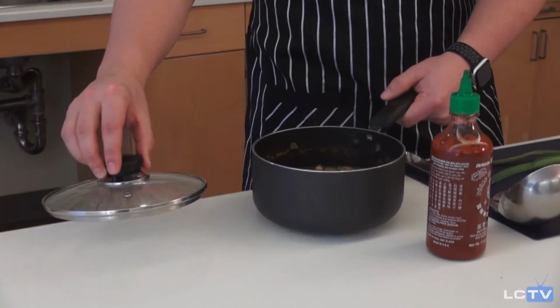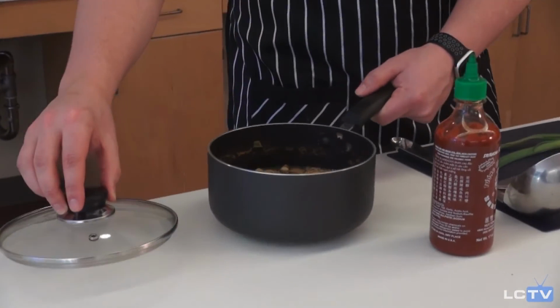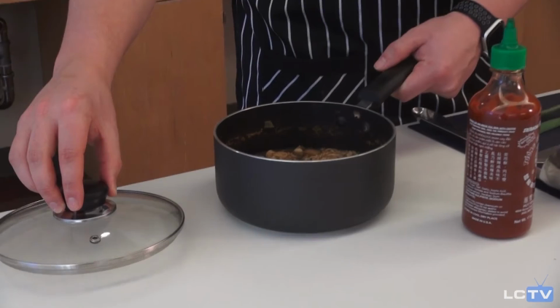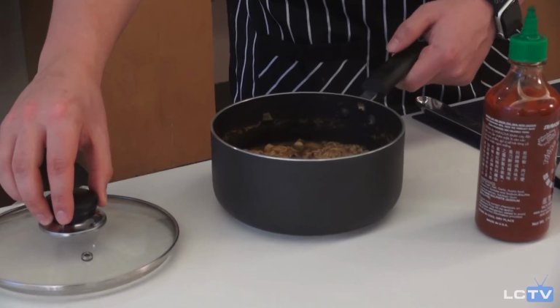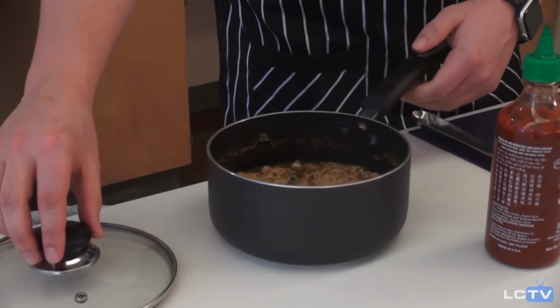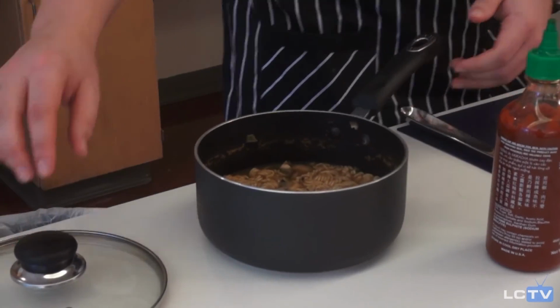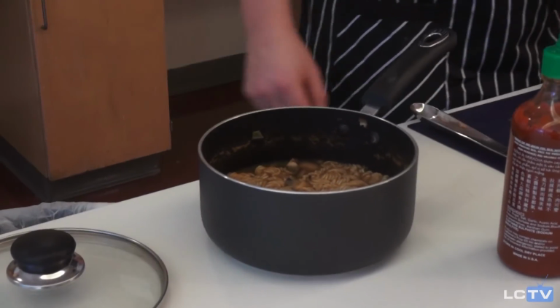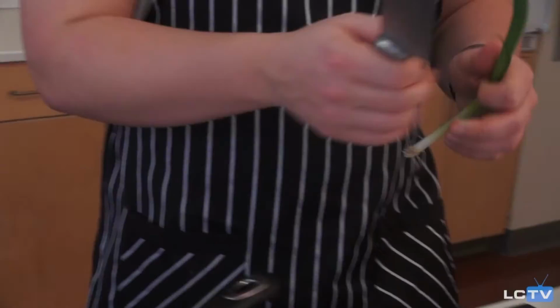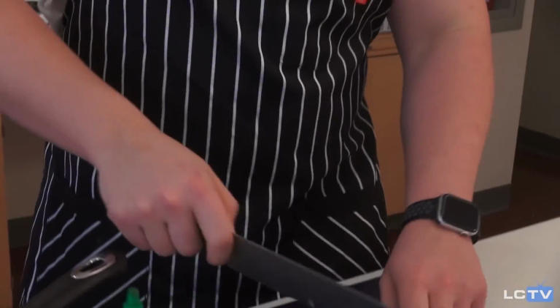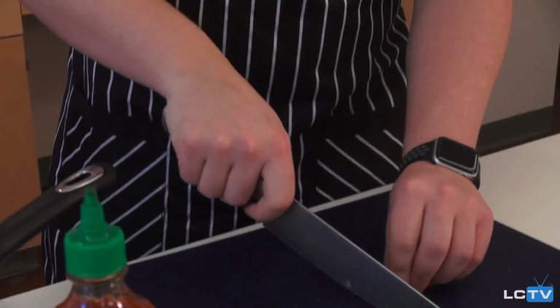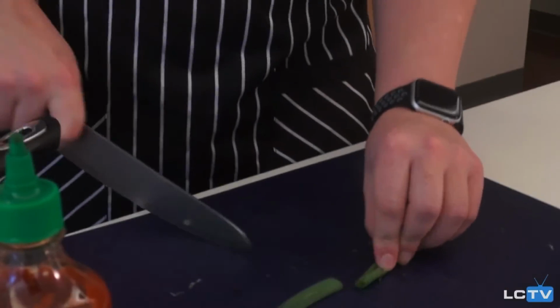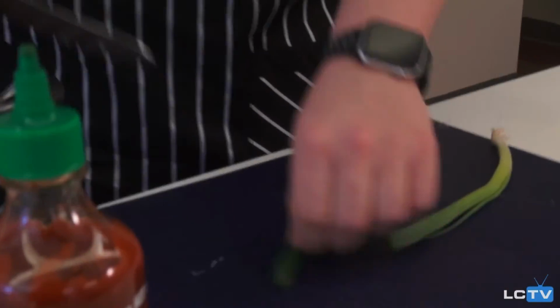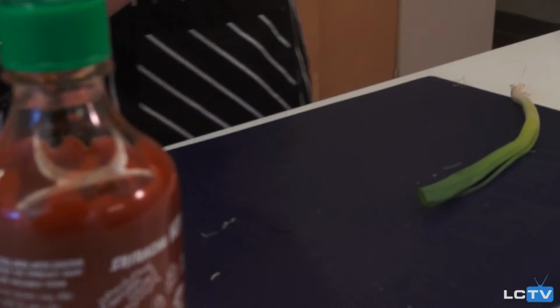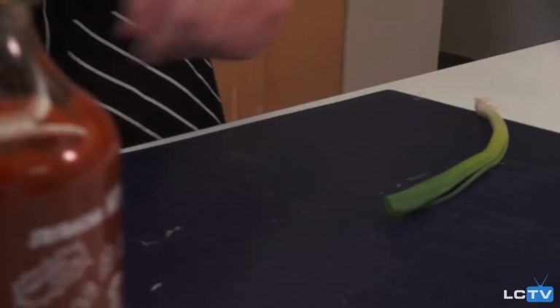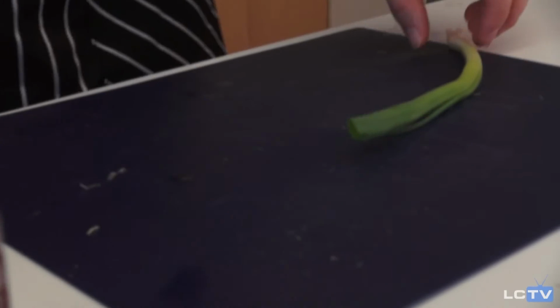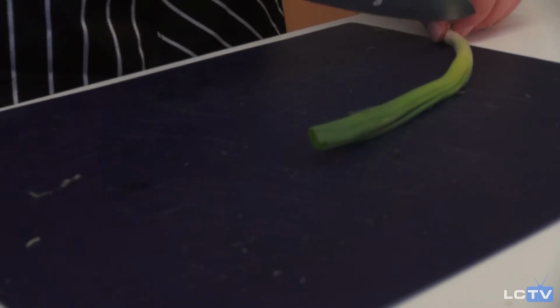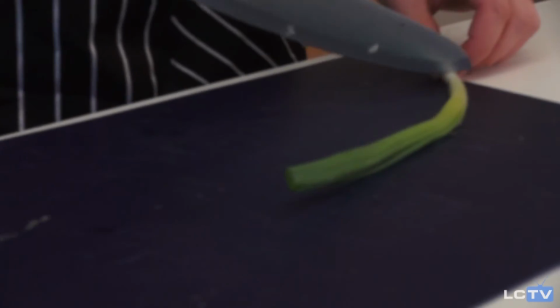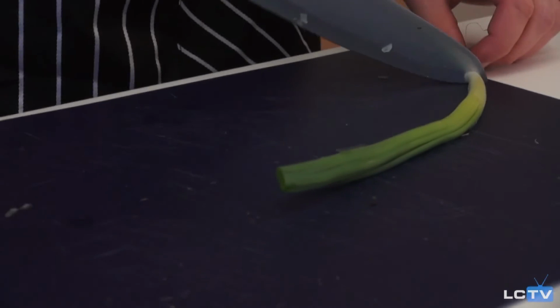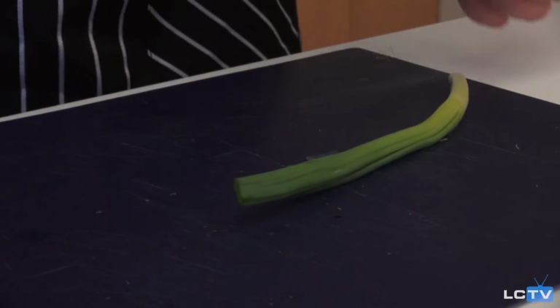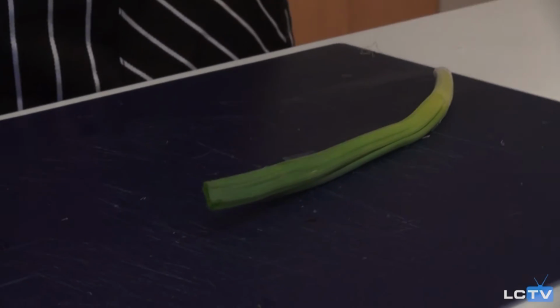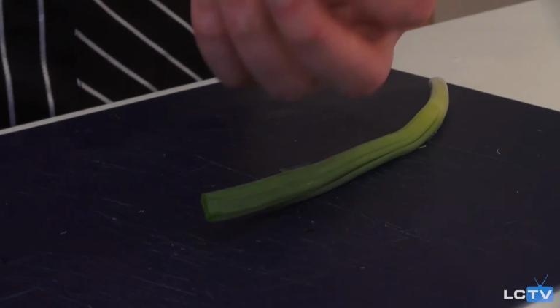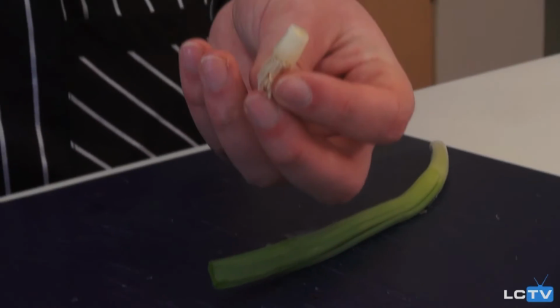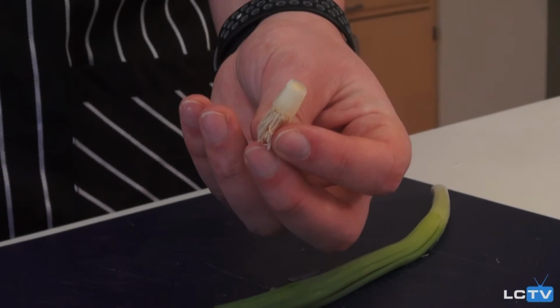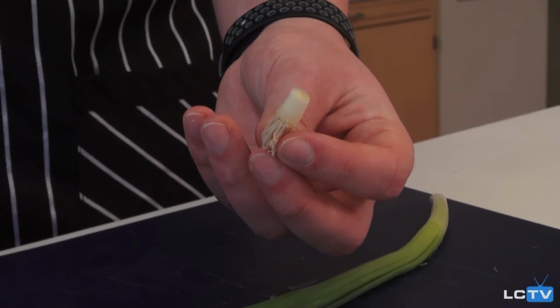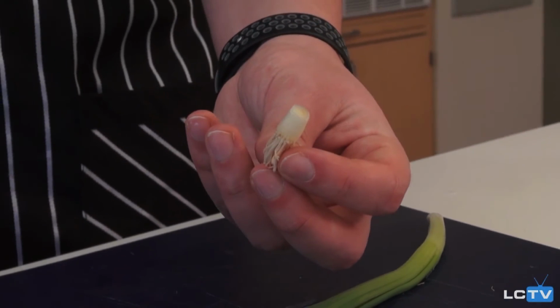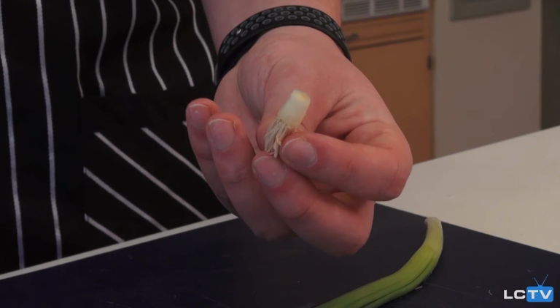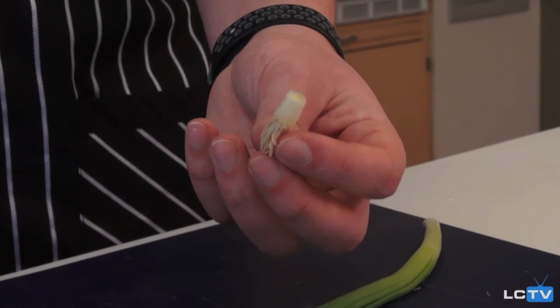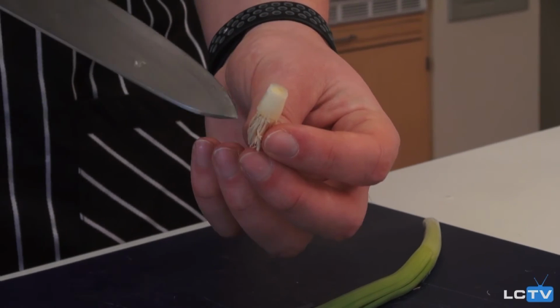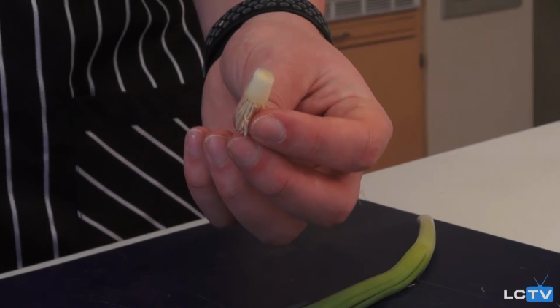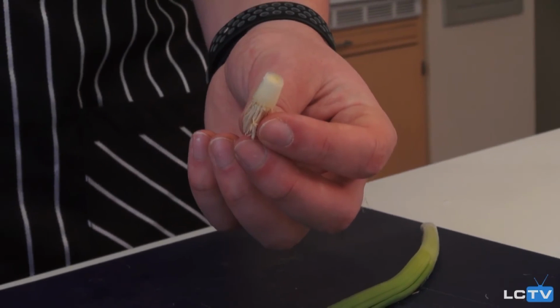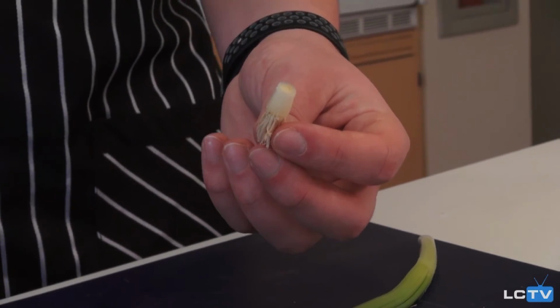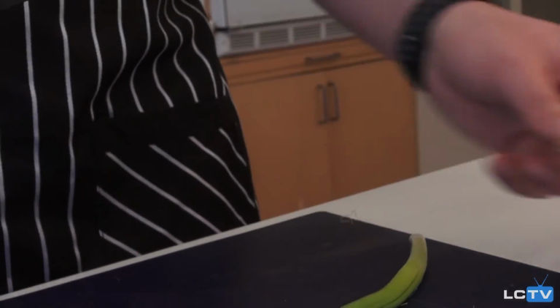Now we're going to chop up our garnish — some more green onion. Pro tip: if you save the root end, you can put it in dirt and another green onion will grow straight out of it.